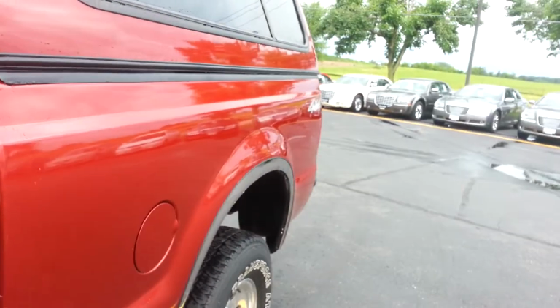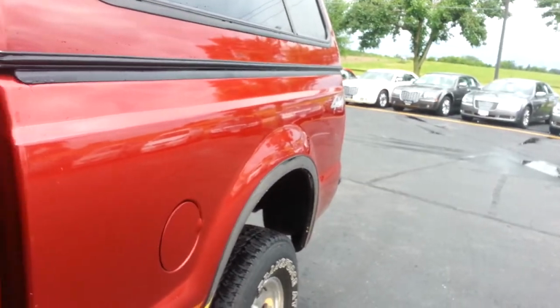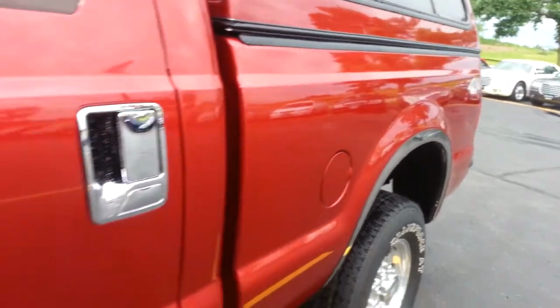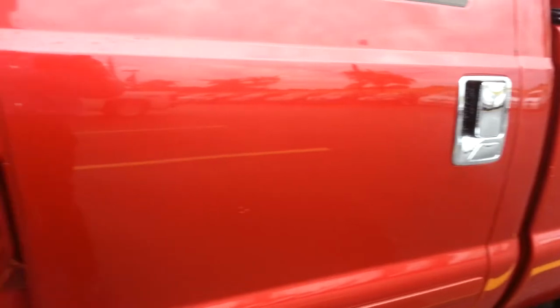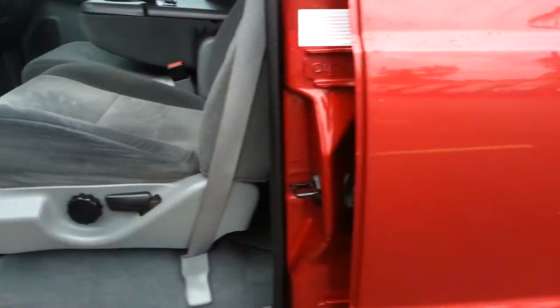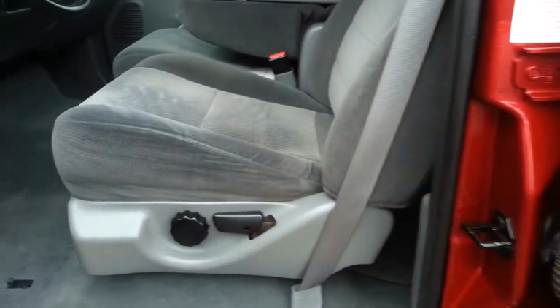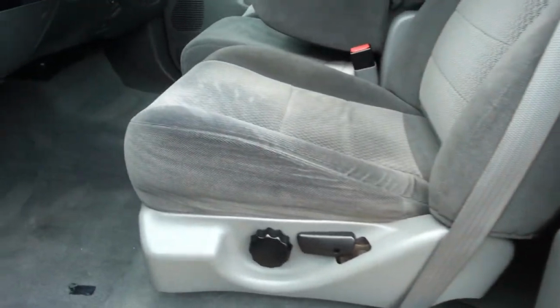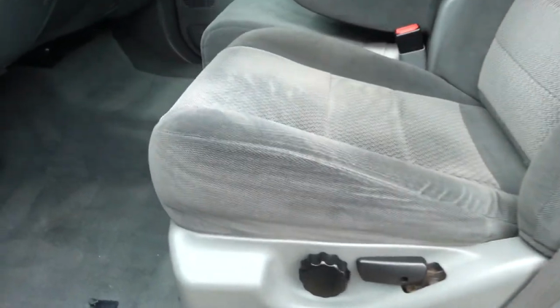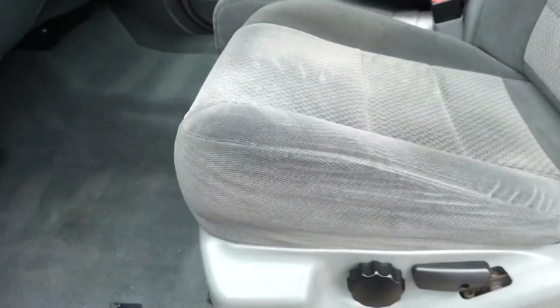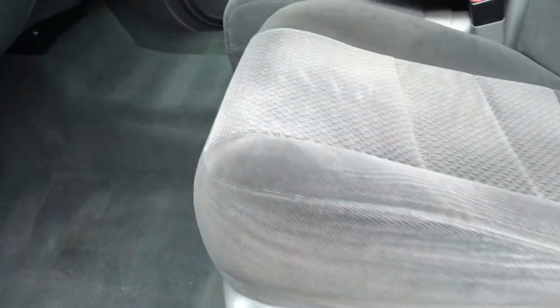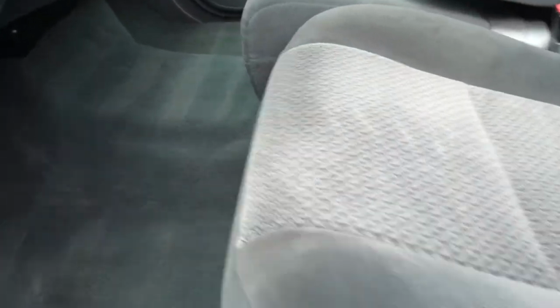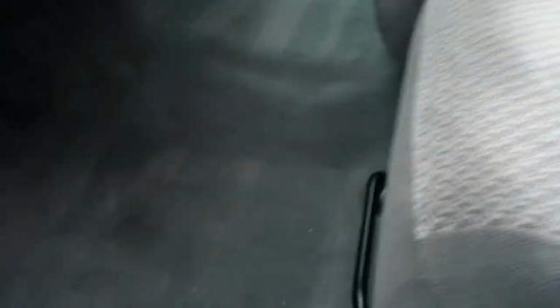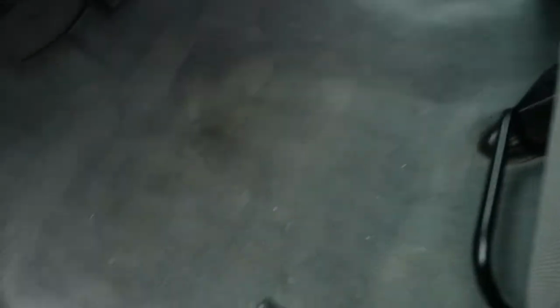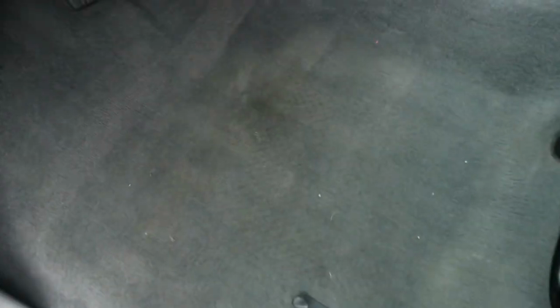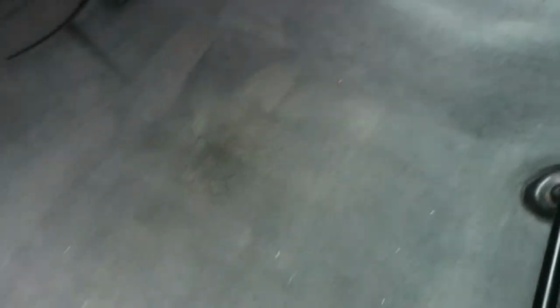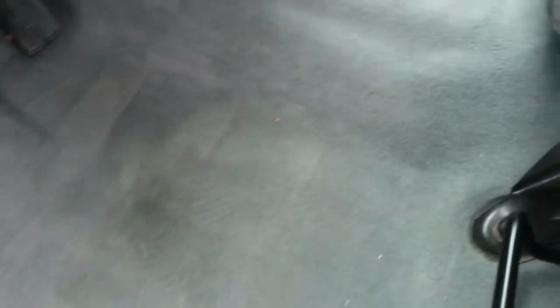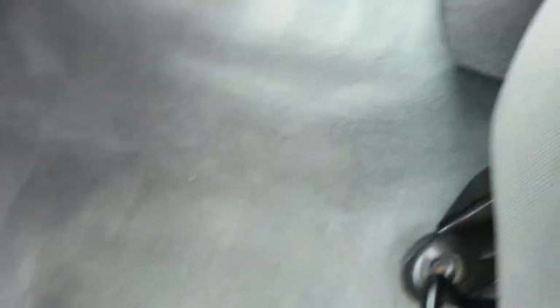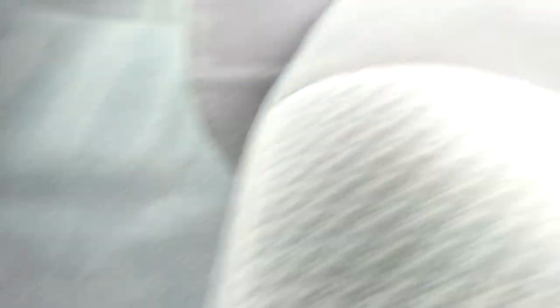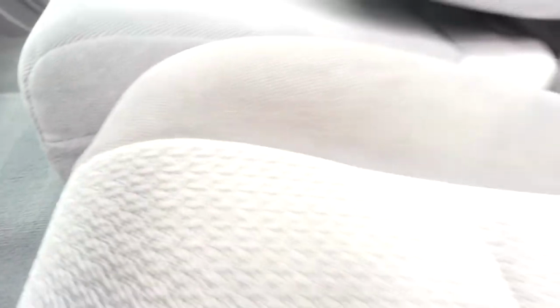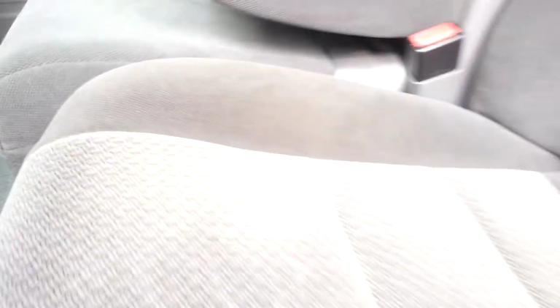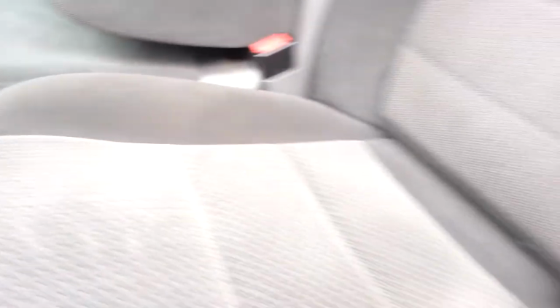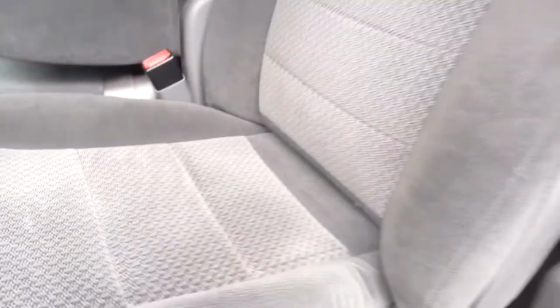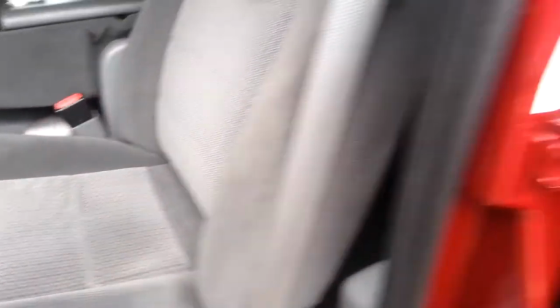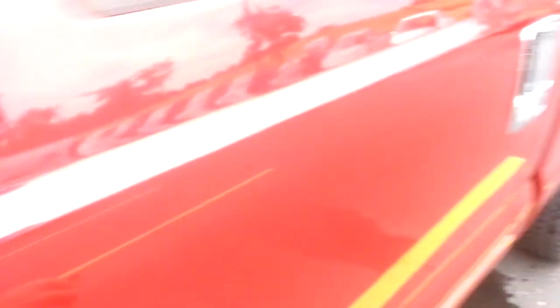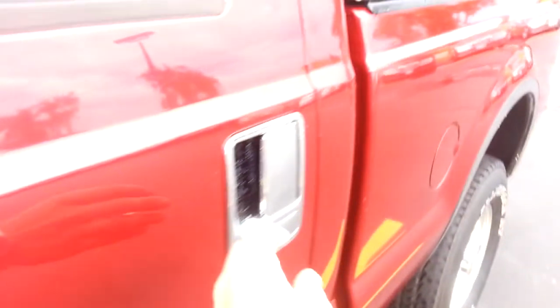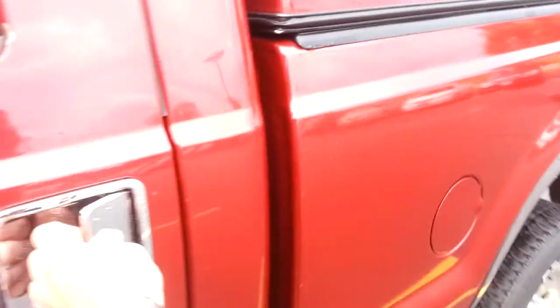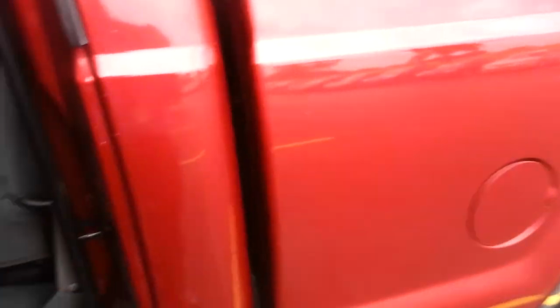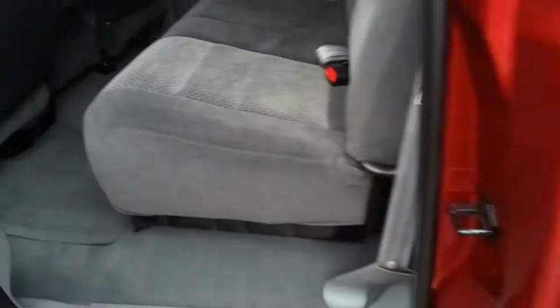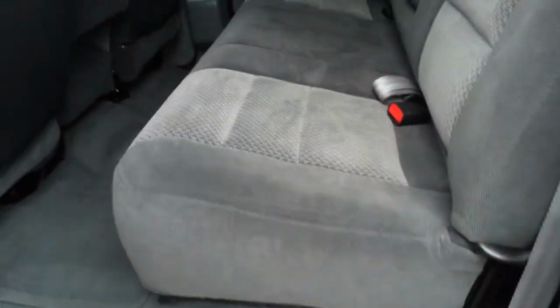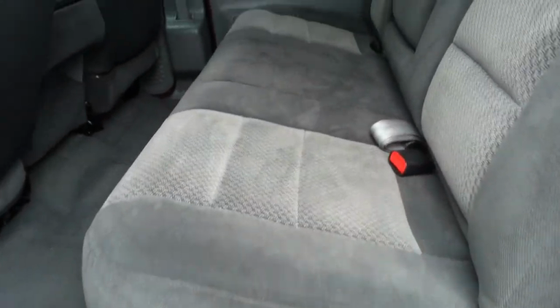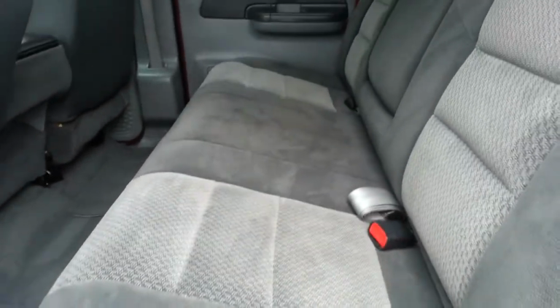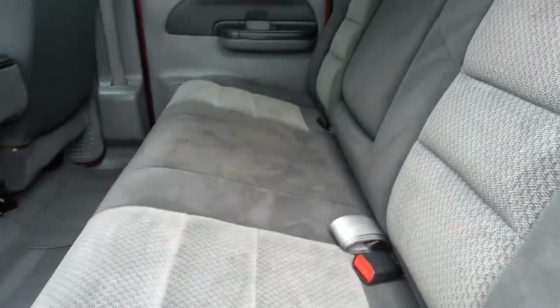Otherwise very, very clean inside. Seats are very clean, no rips, no tears. The carpeting is very clean, no cigarette burns, smells very clean. Back seats are very clean as well.